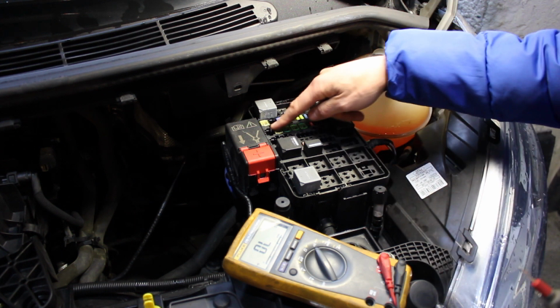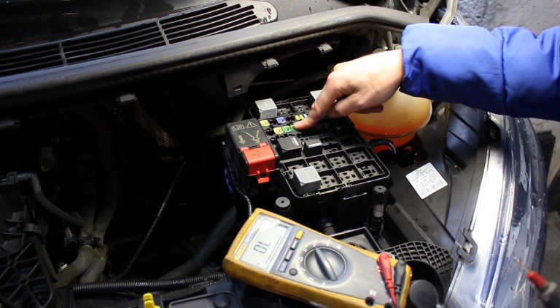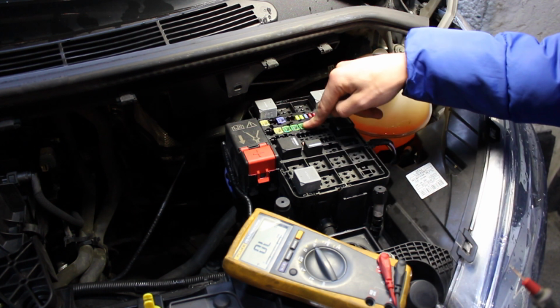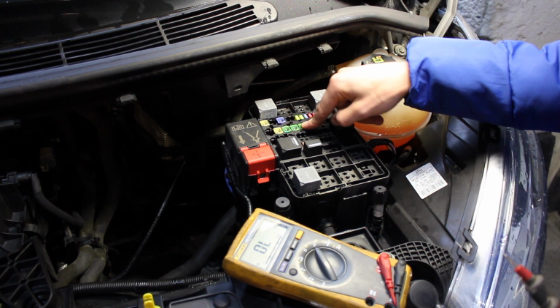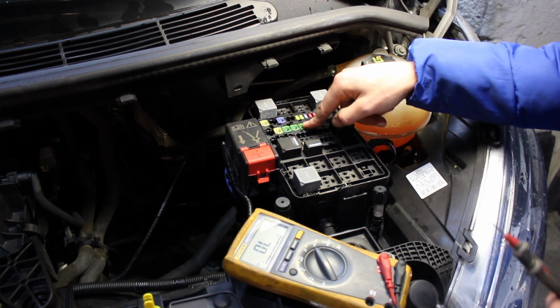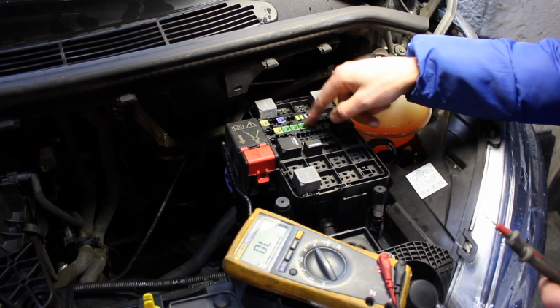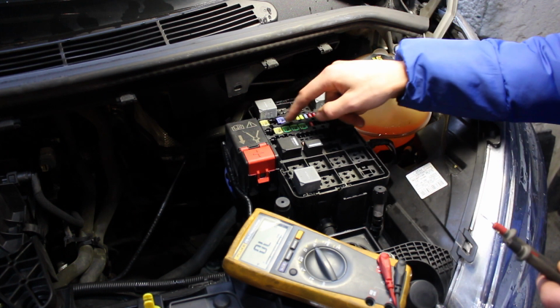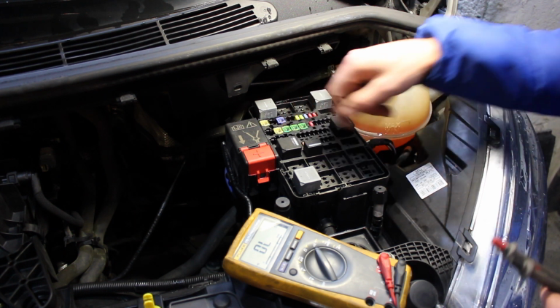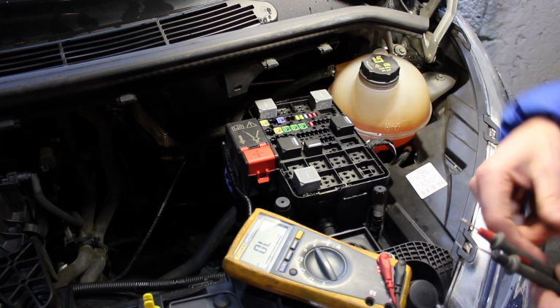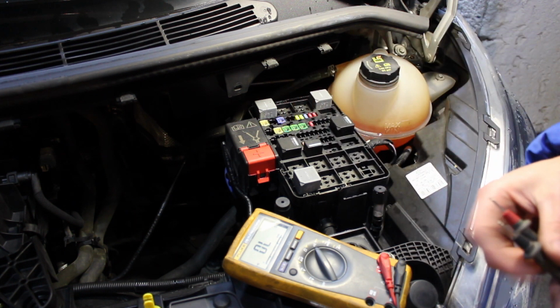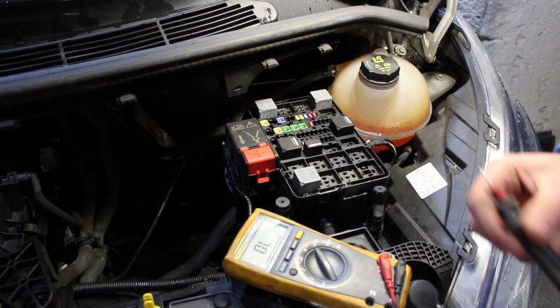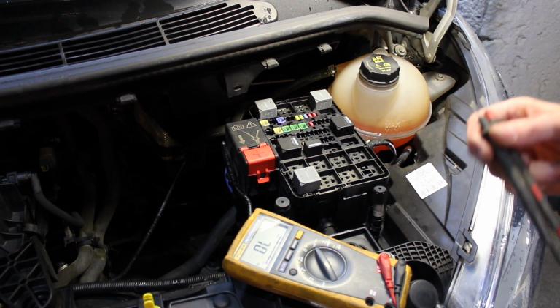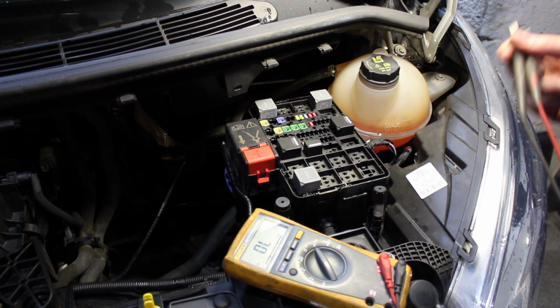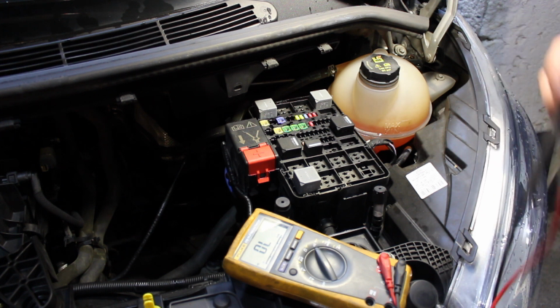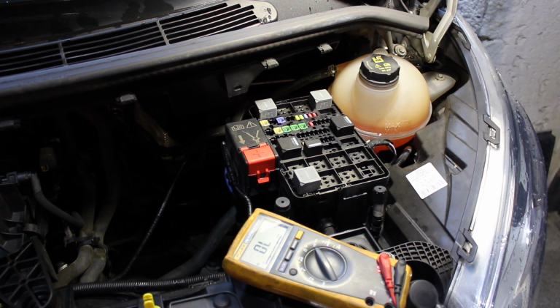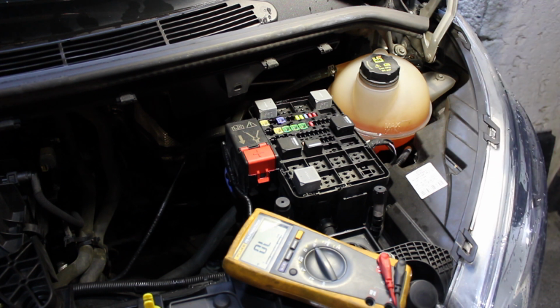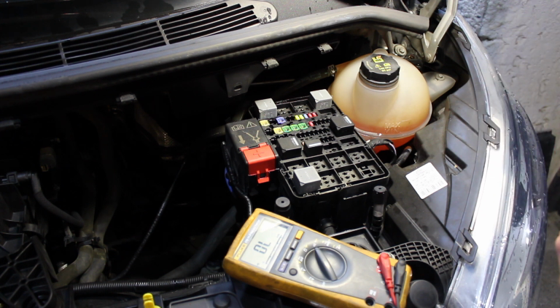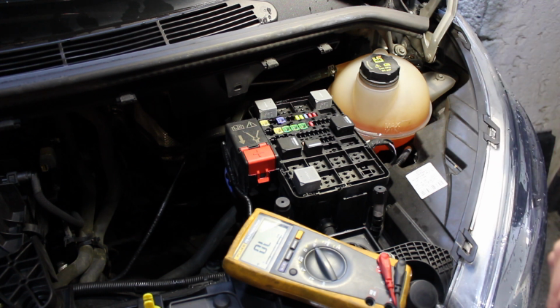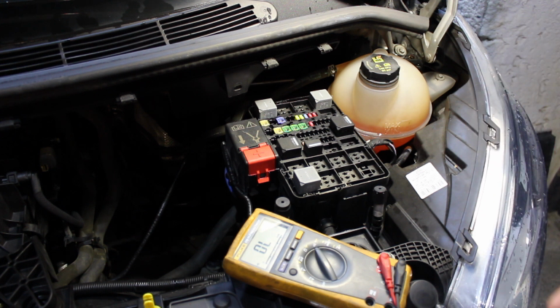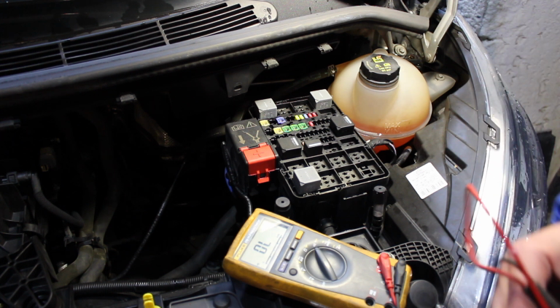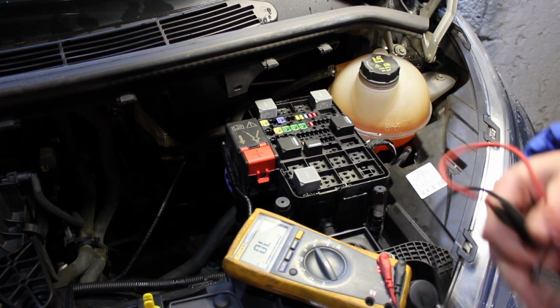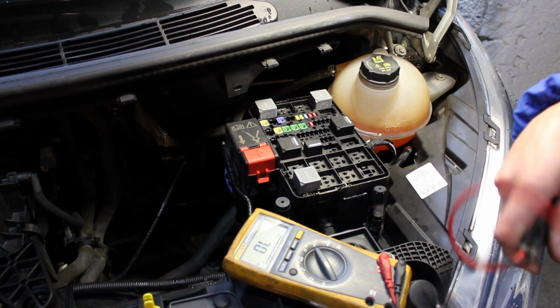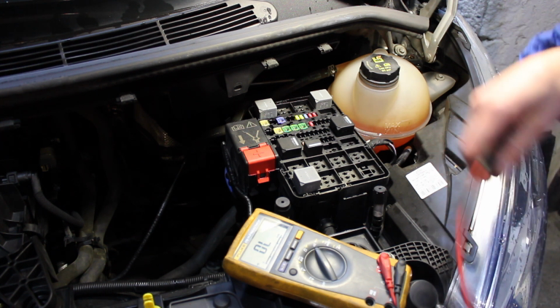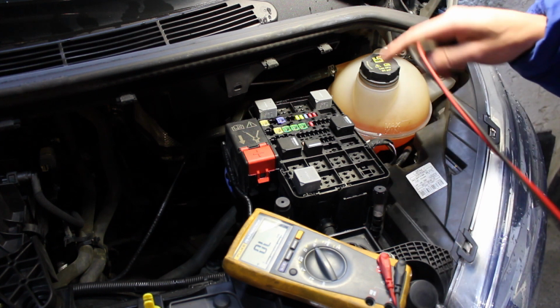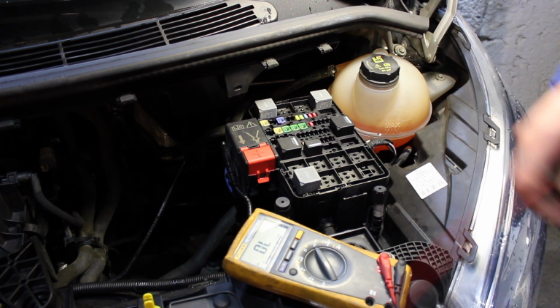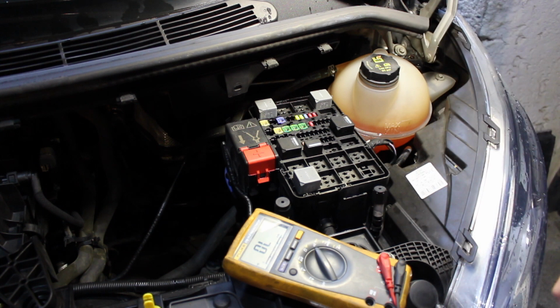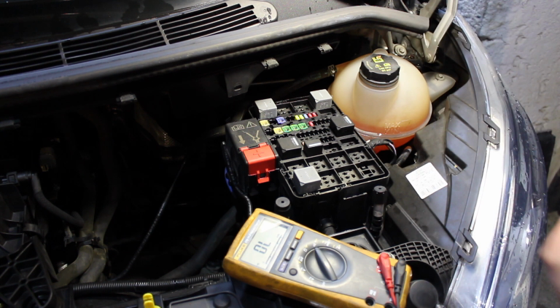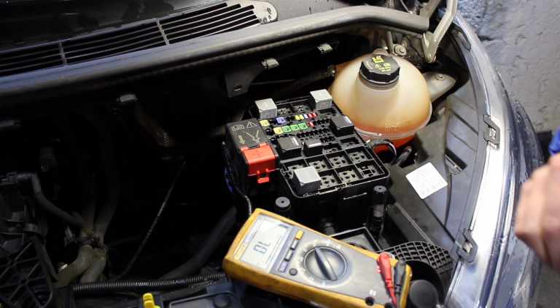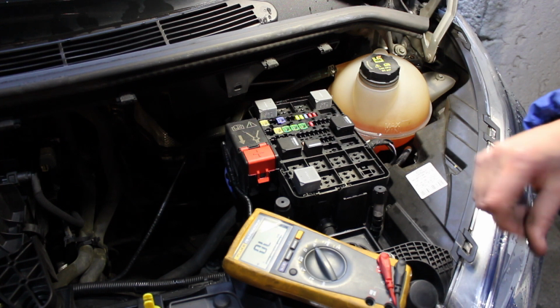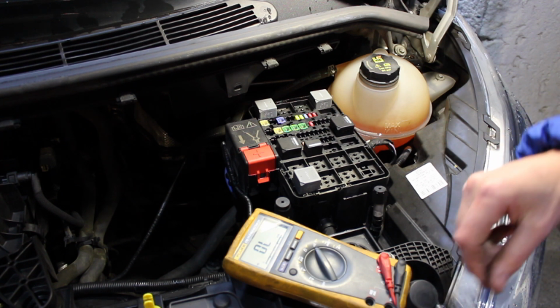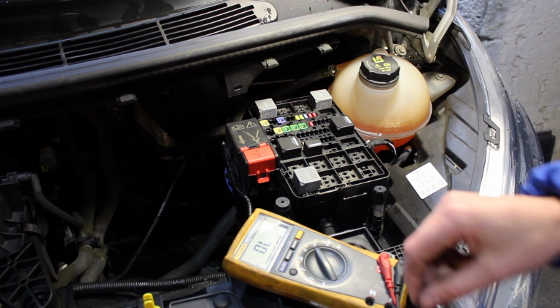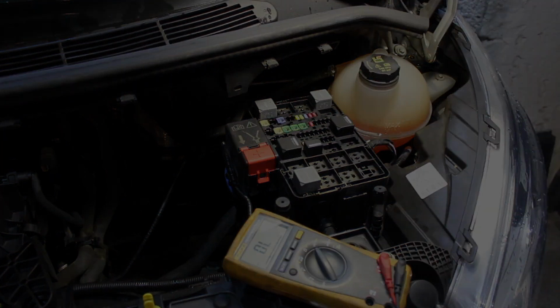And here we just checked all the blade fuses and they're all perfect. These bigger fuses have a little inspection window that you can look in and see. Hopefully that was useful to you and might save you time pulling out fuses.